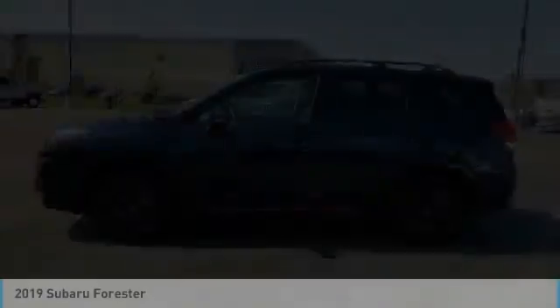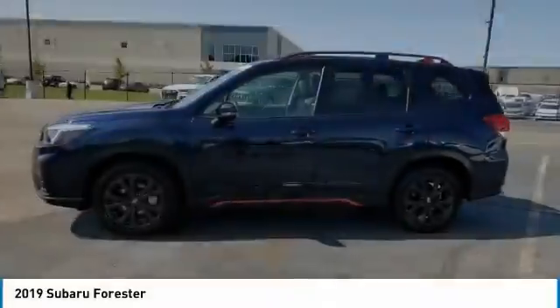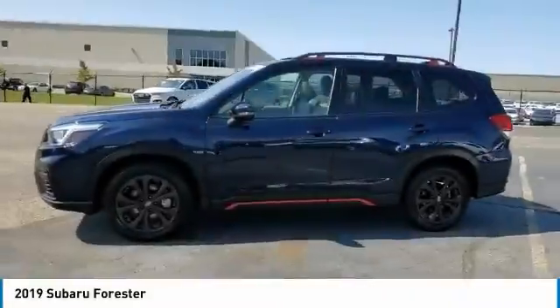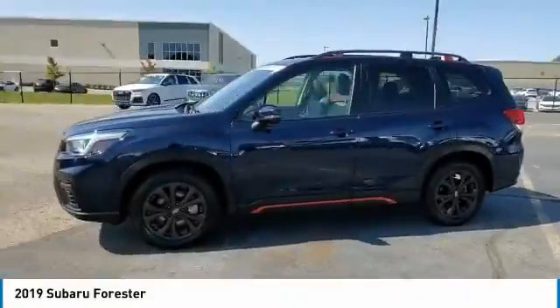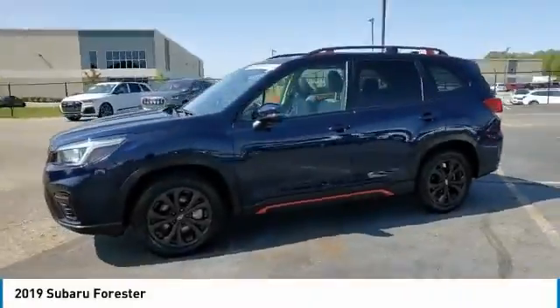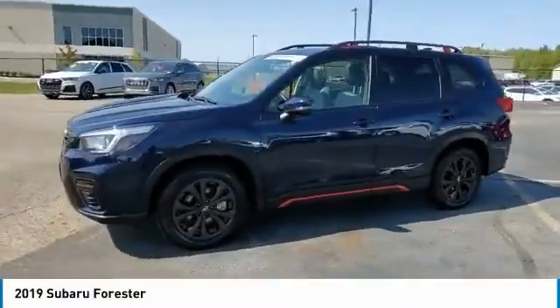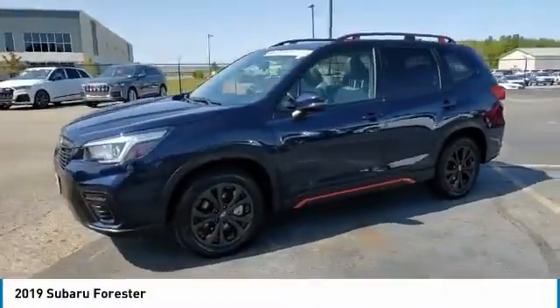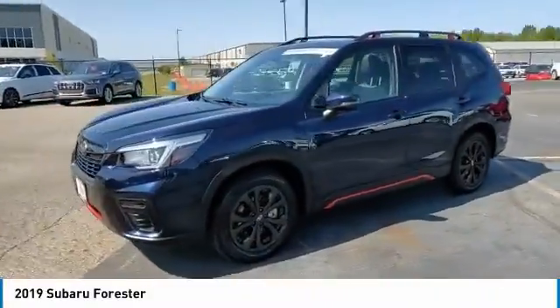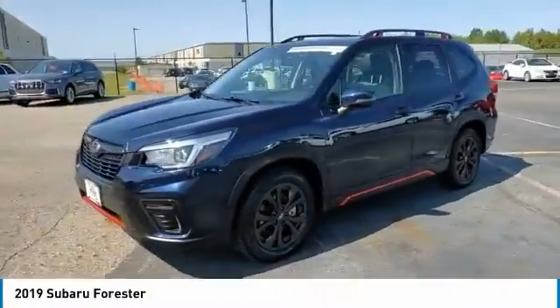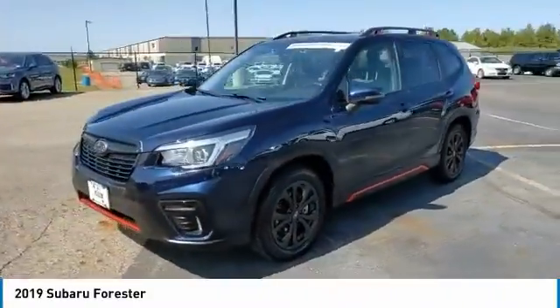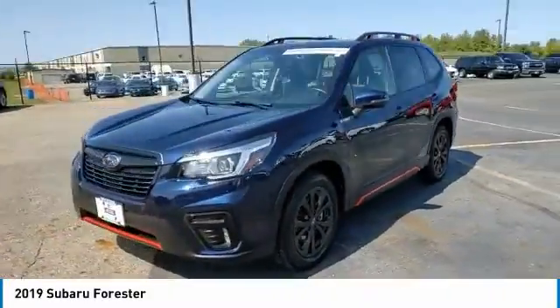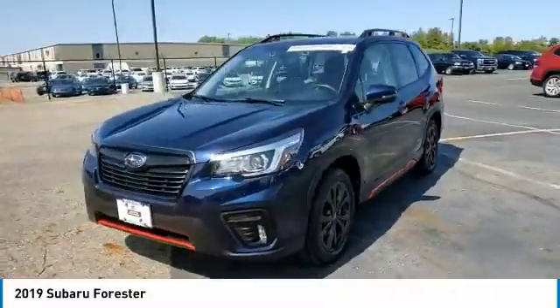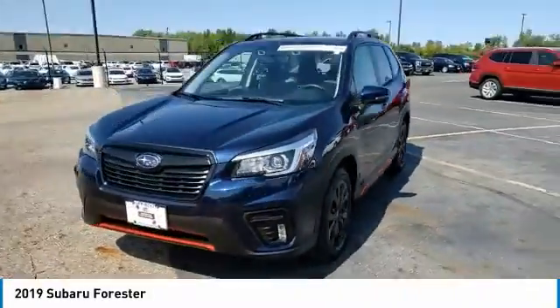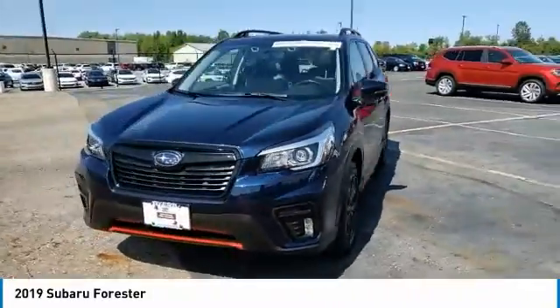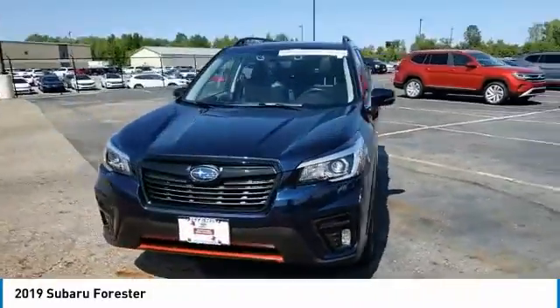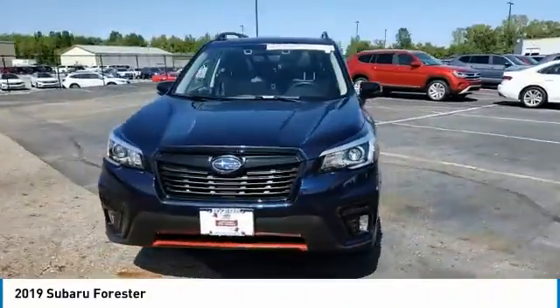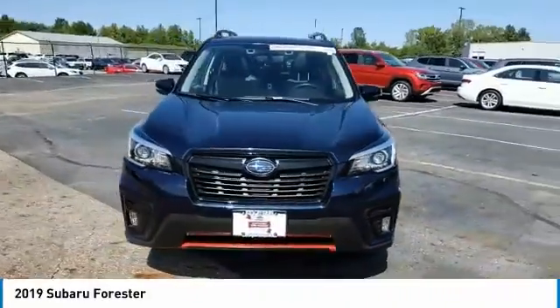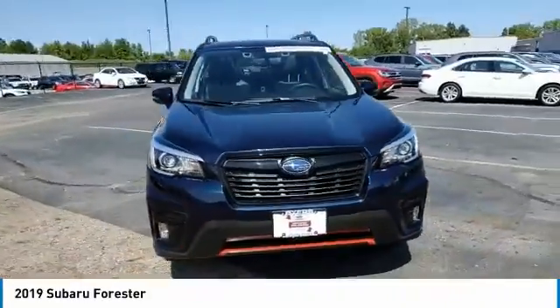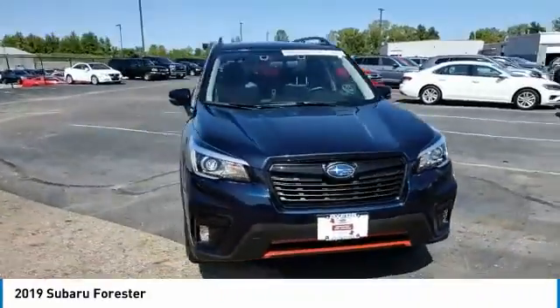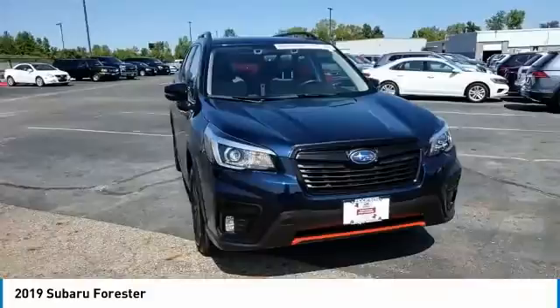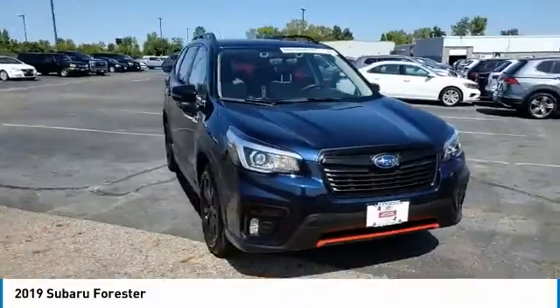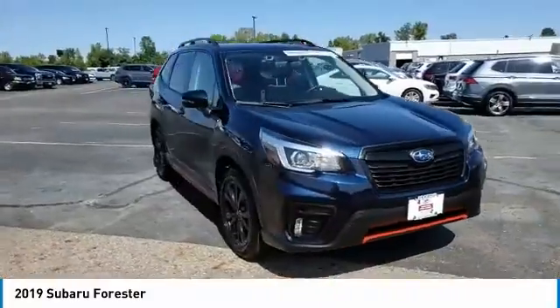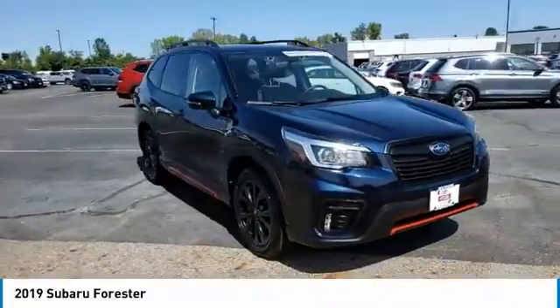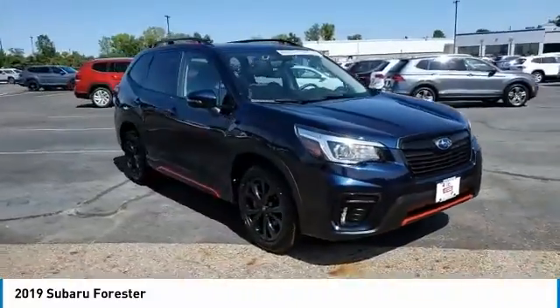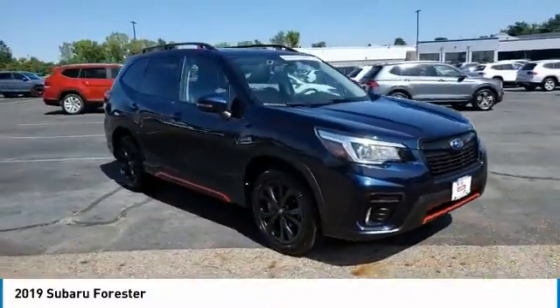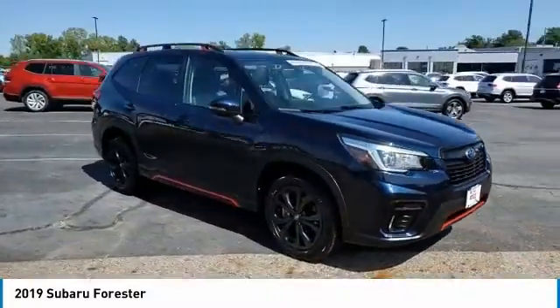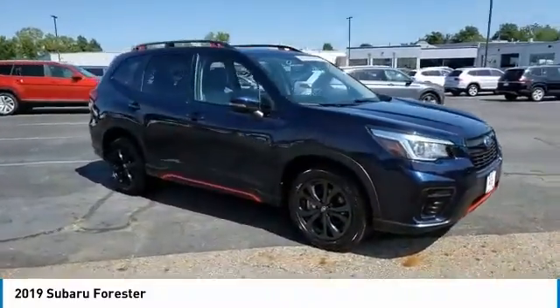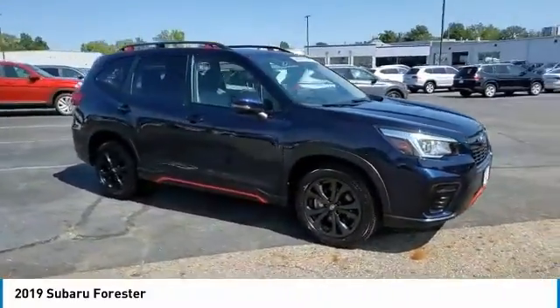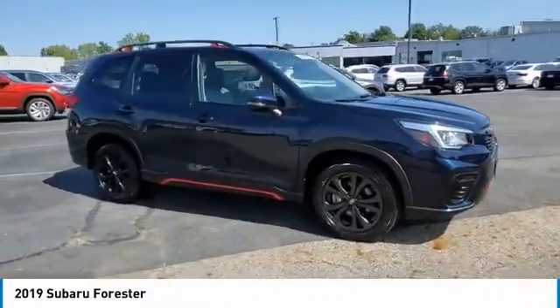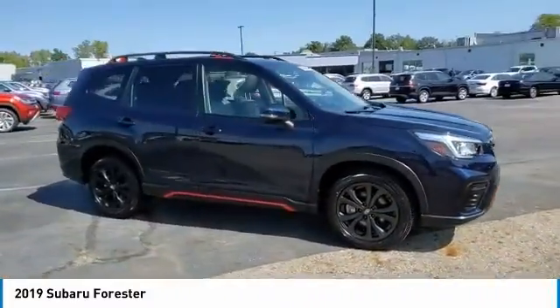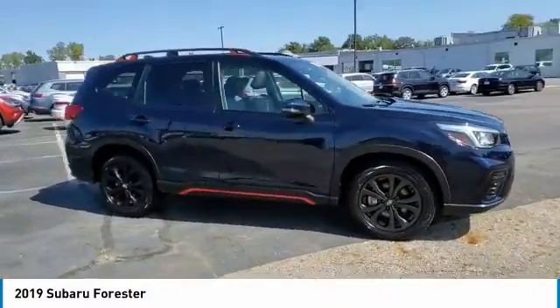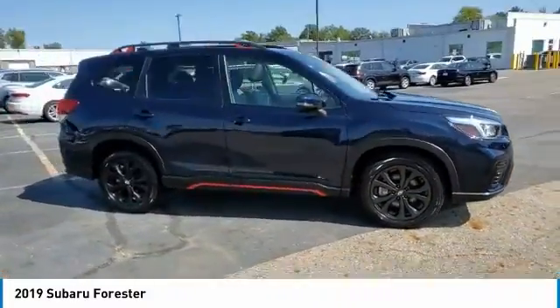Stop by and take a look at the 2019 Forester. The Subaru Forester is a sensible, practical, and affordable vehicle.